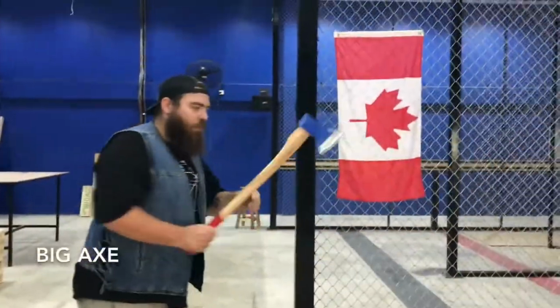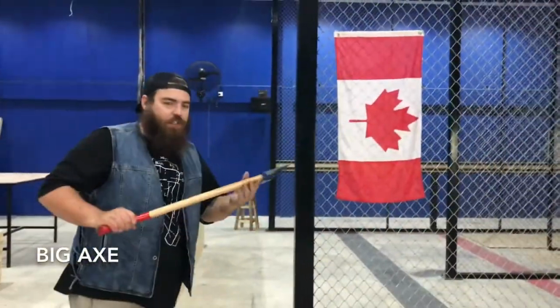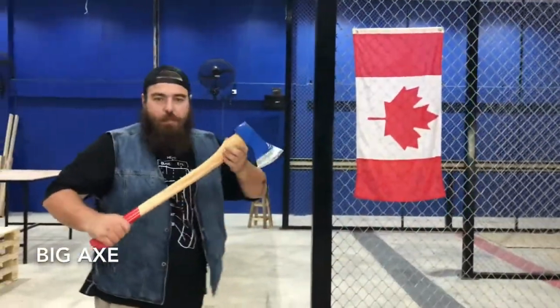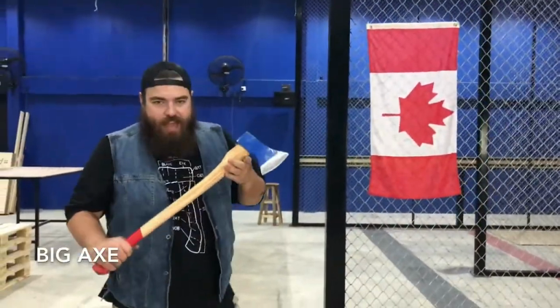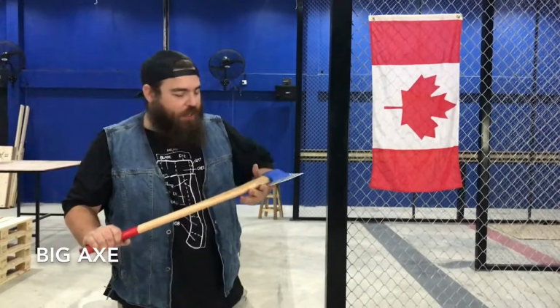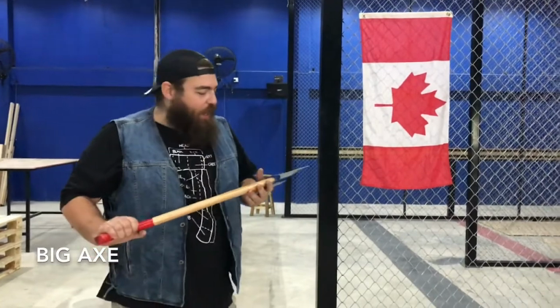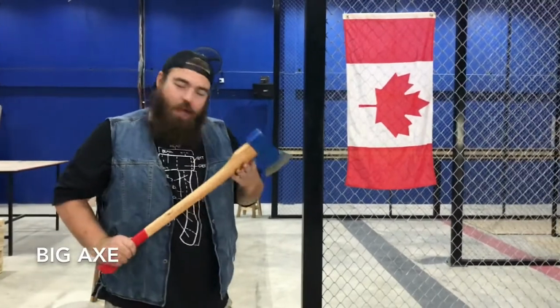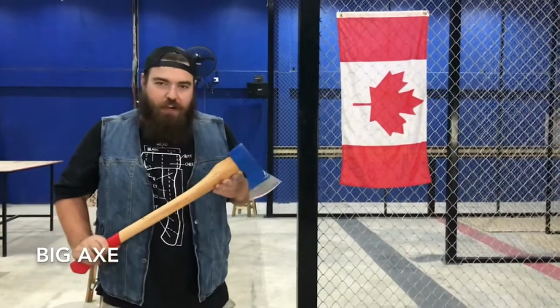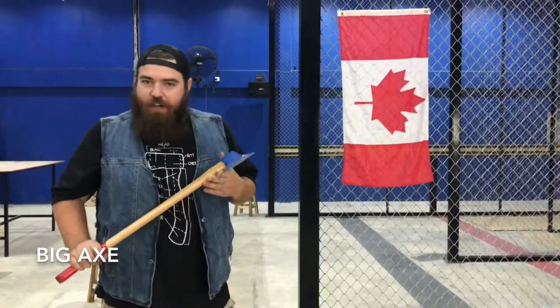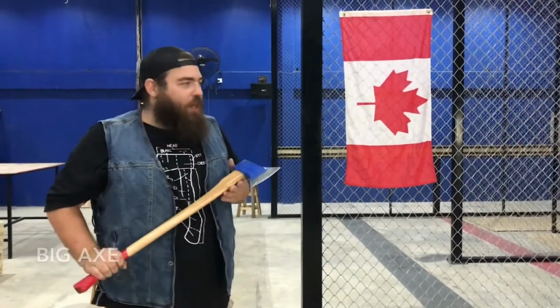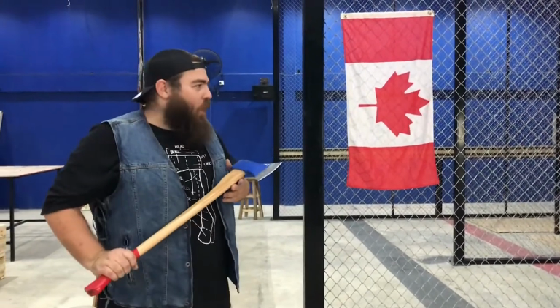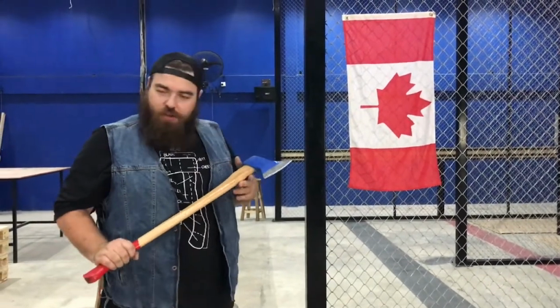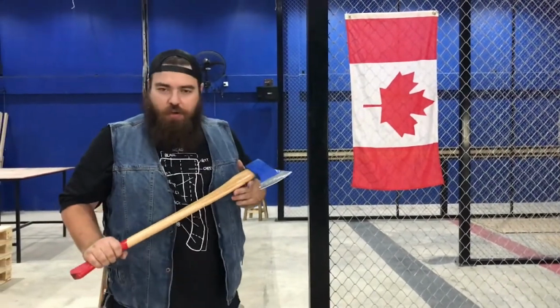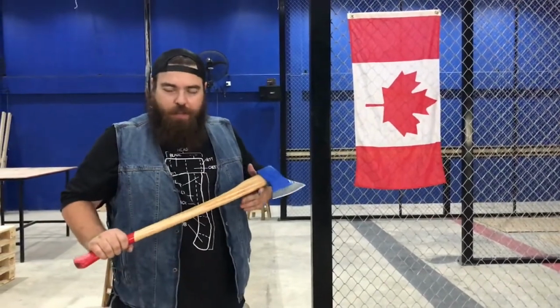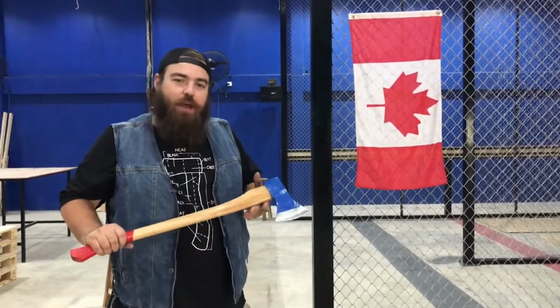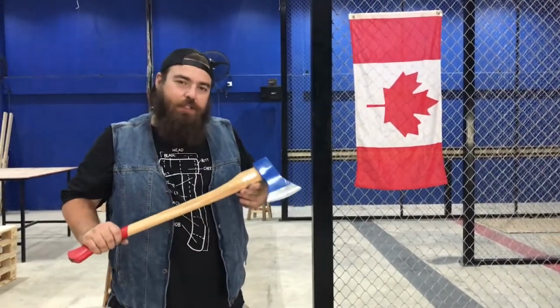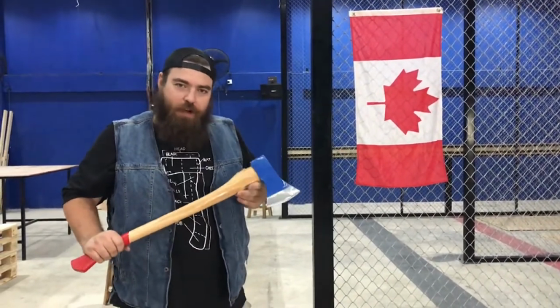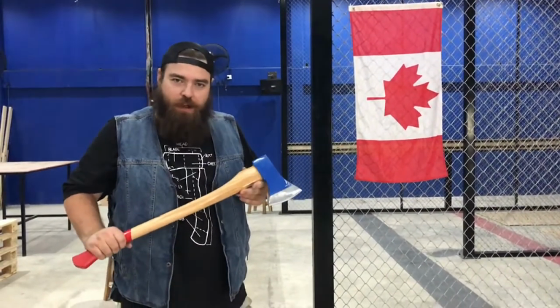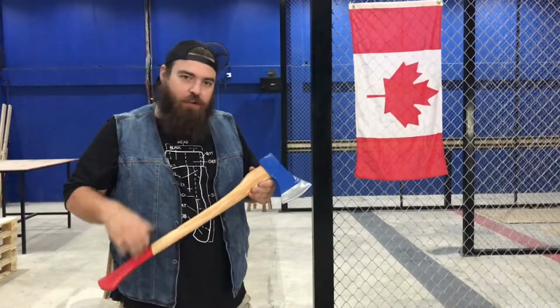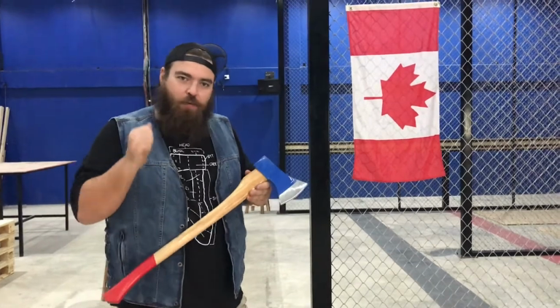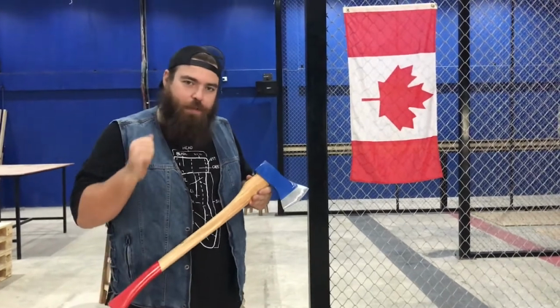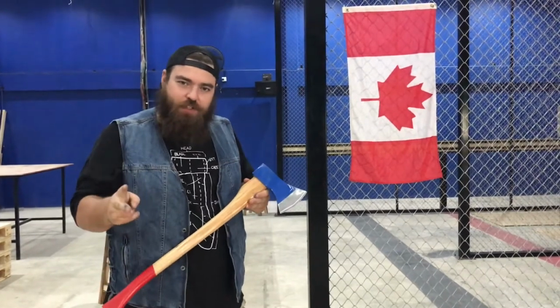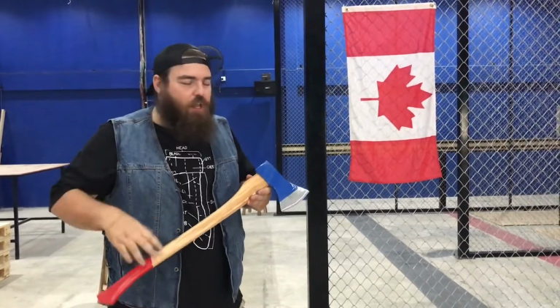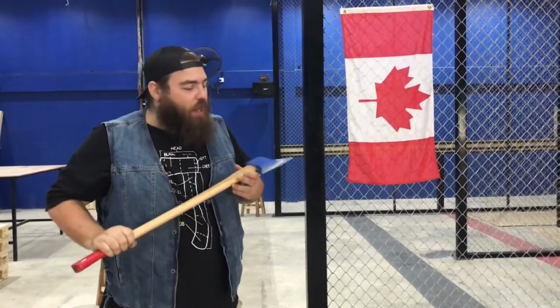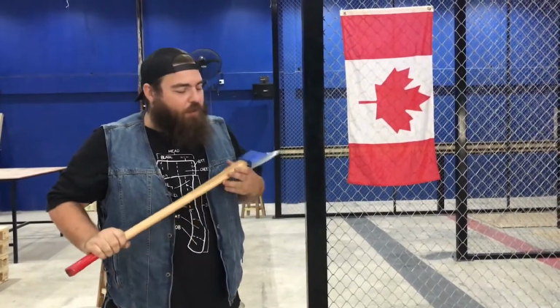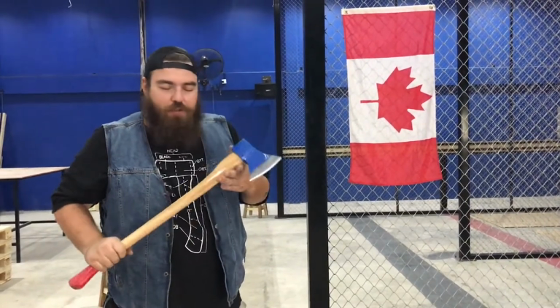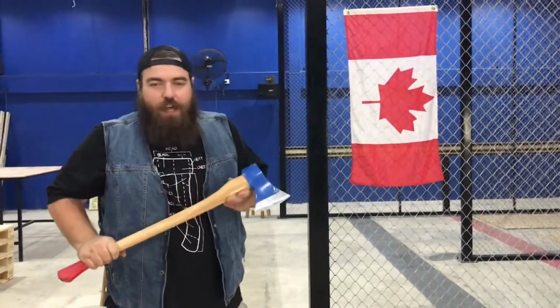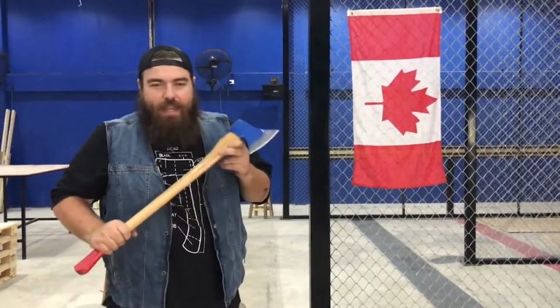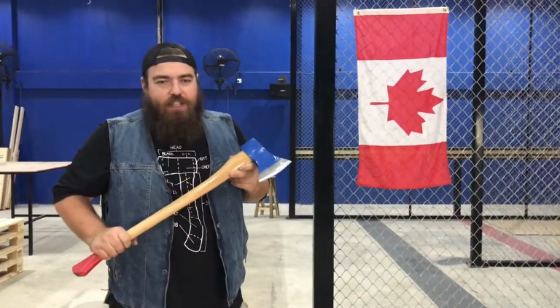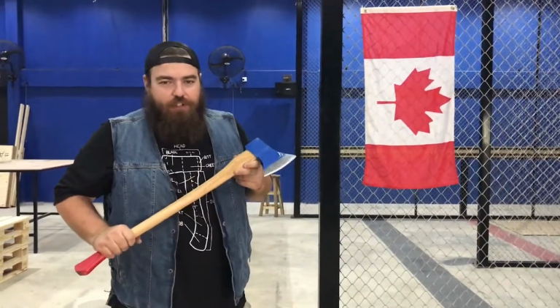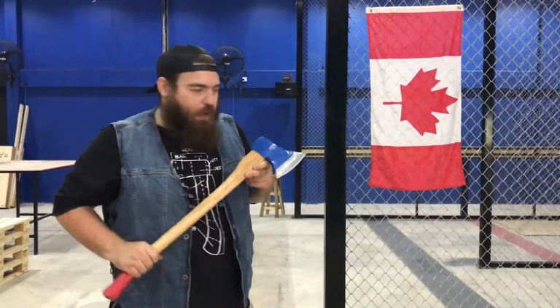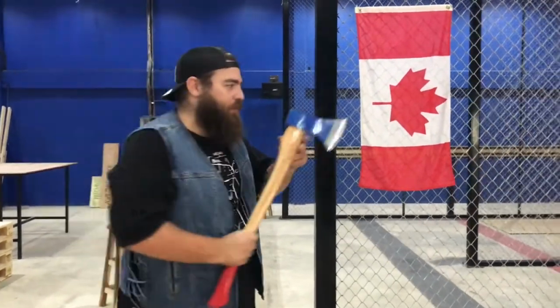So this is our big axe. It's bigger, badder, harder to throw — but this is how we deal with tiebreakers around here. No more rock, paper, scissors. We do big axe for tiebreakers.